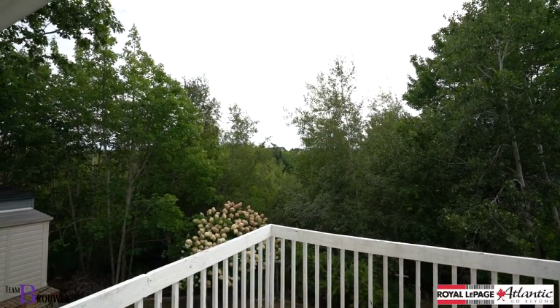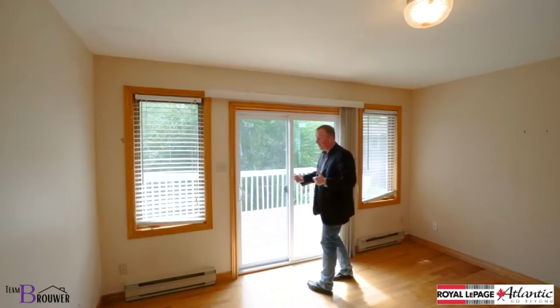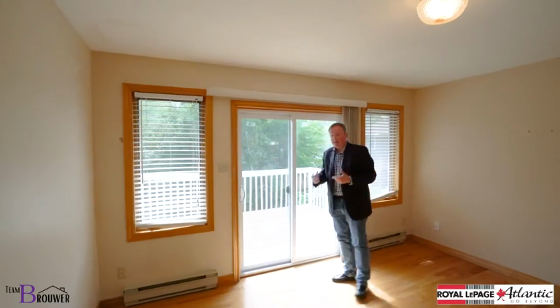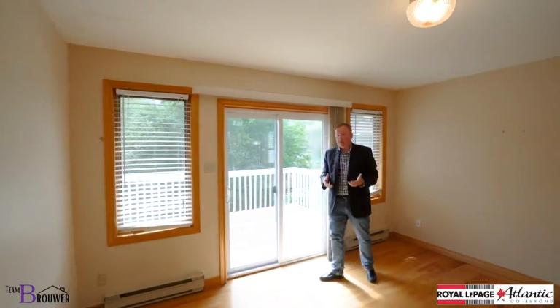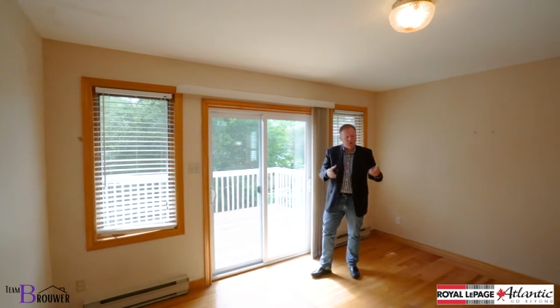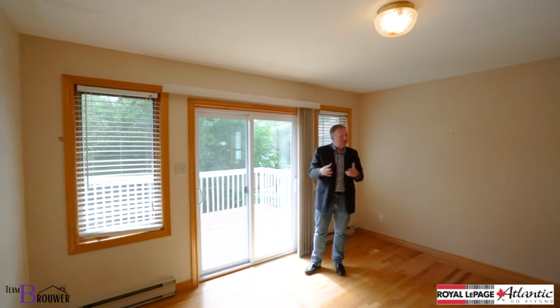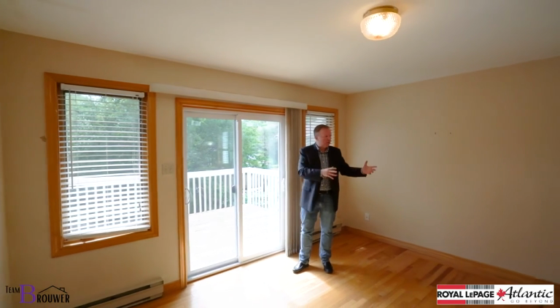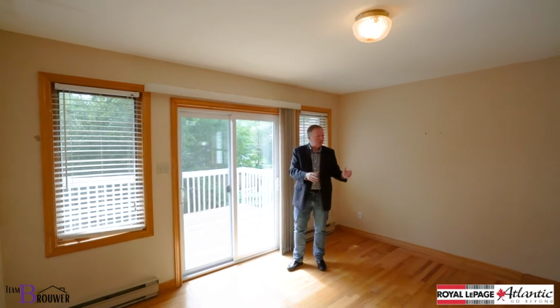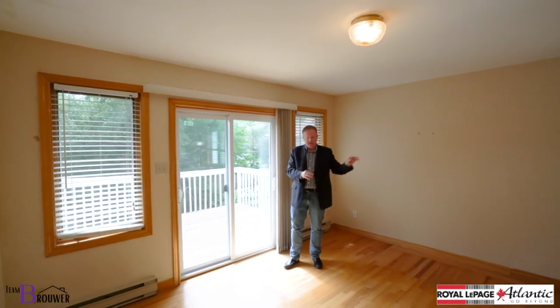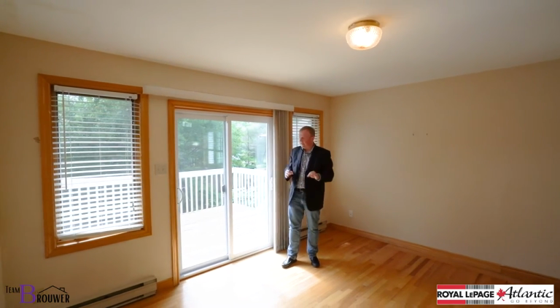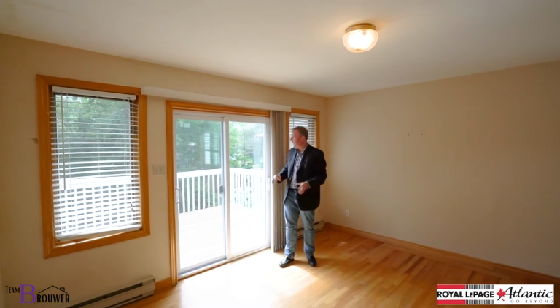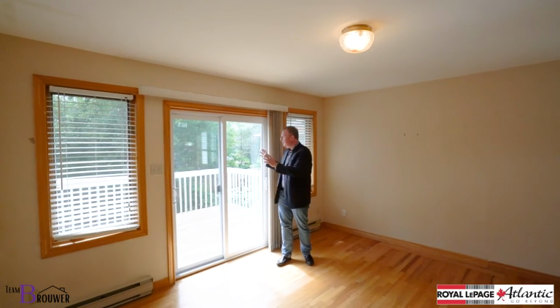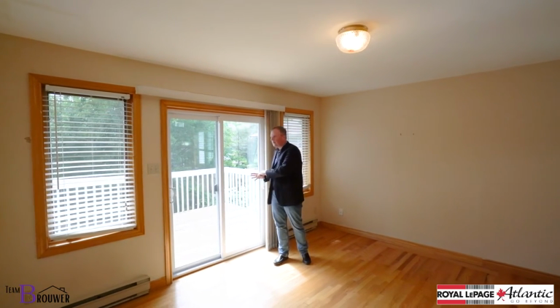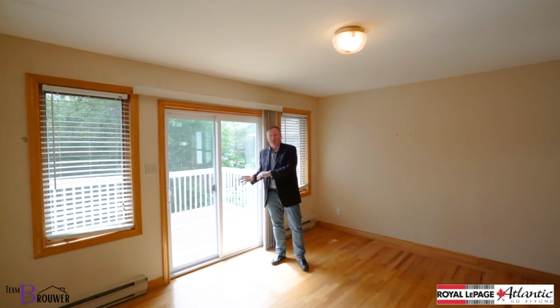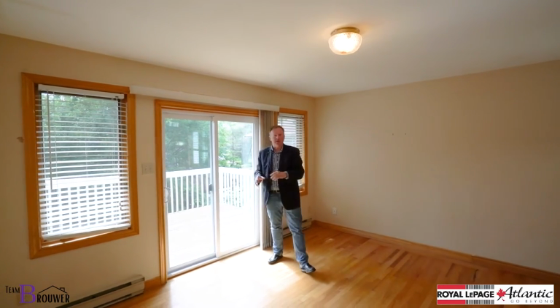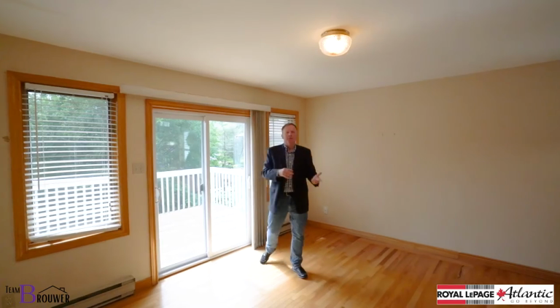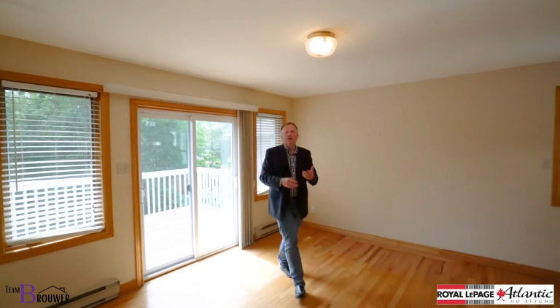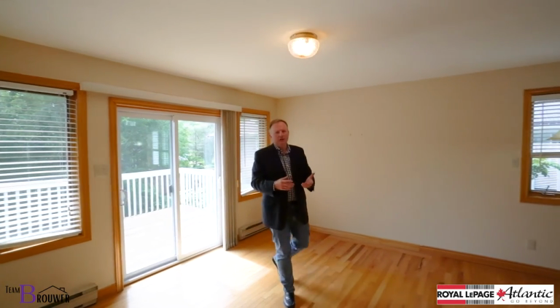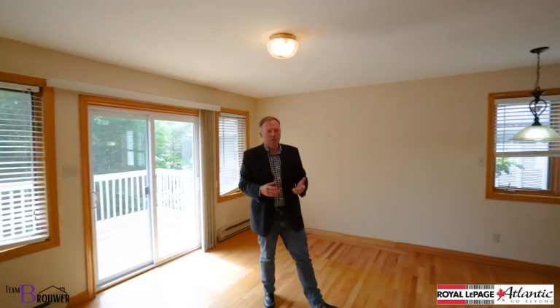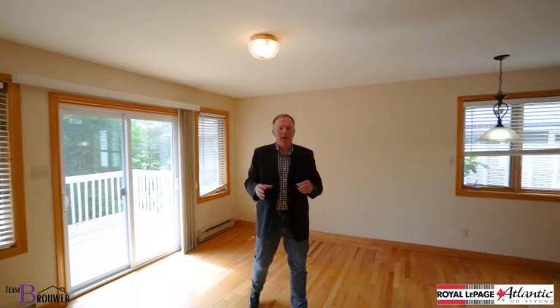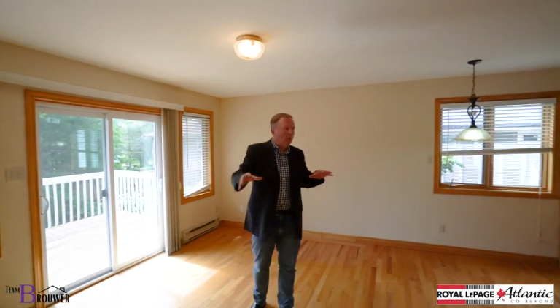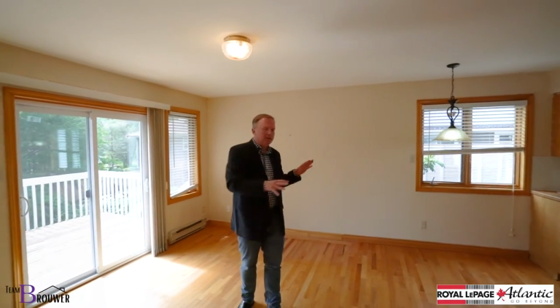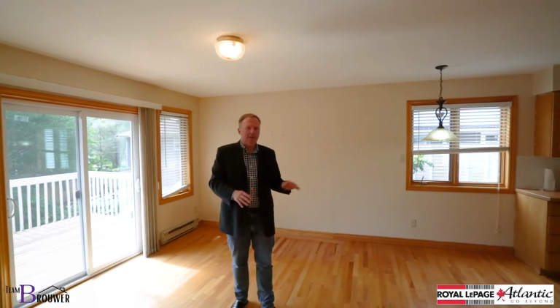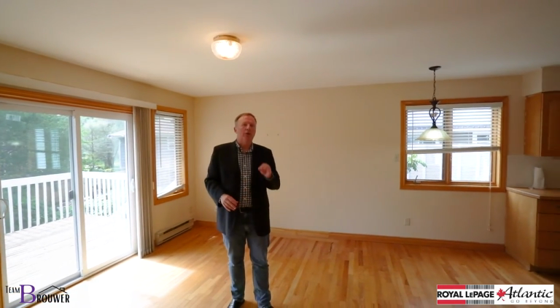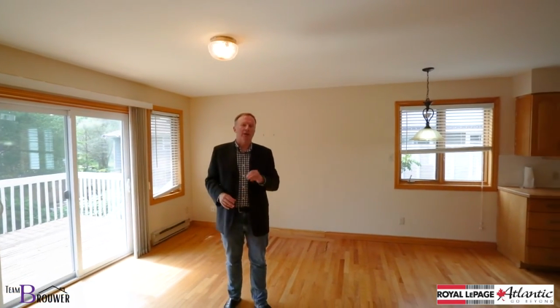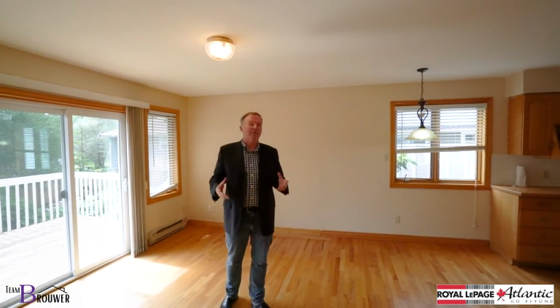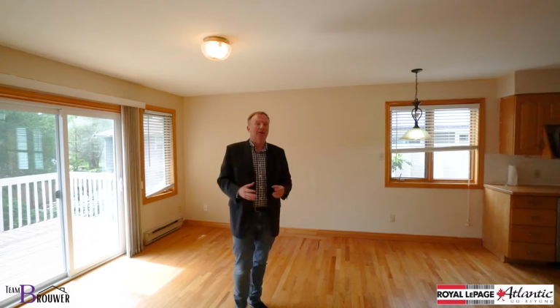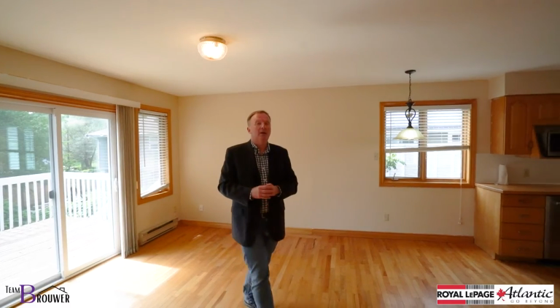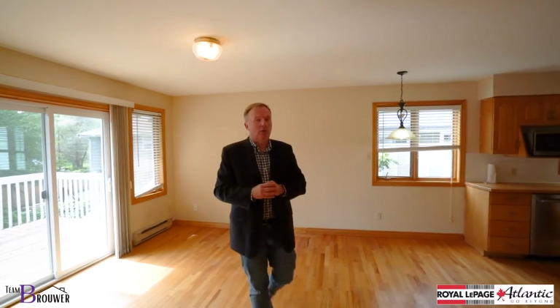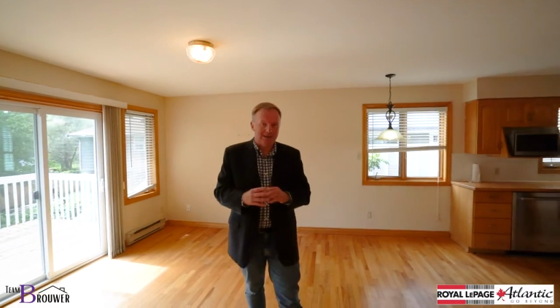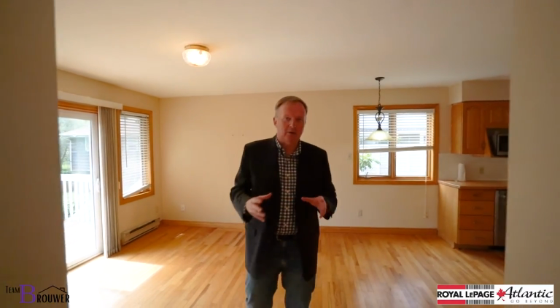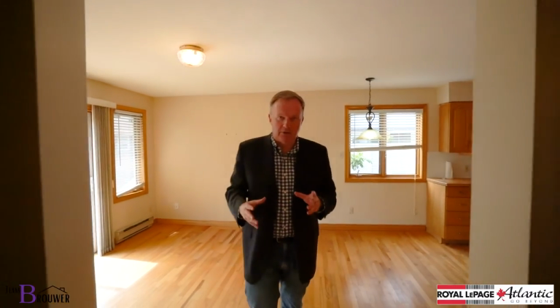Now when I said the home needs work, you're going to see that as you walk through — some details here and there. The deck will need replacing. But when you see the space, you can understand why a family lived here for an entire generation.